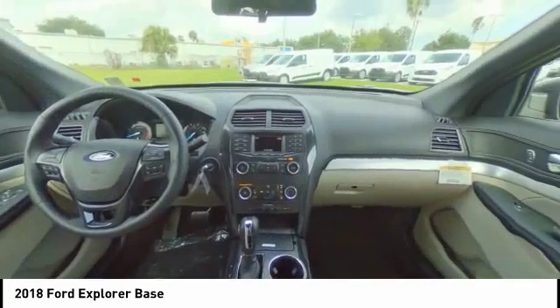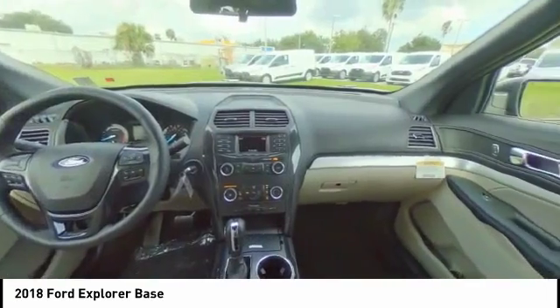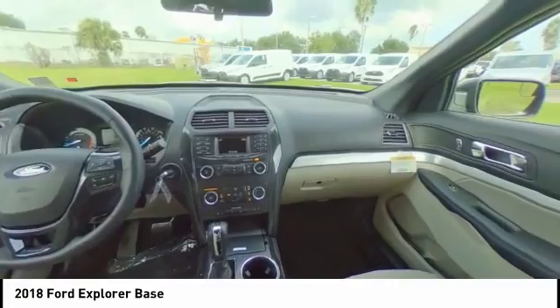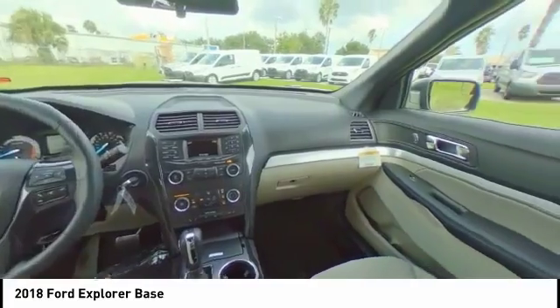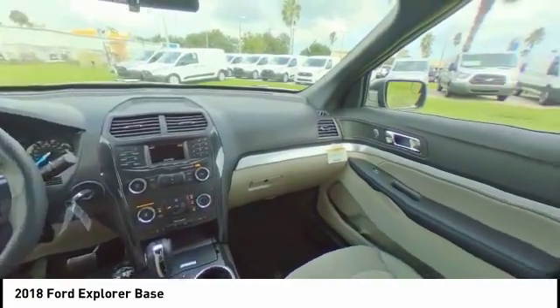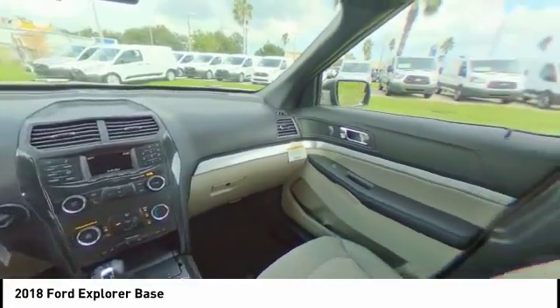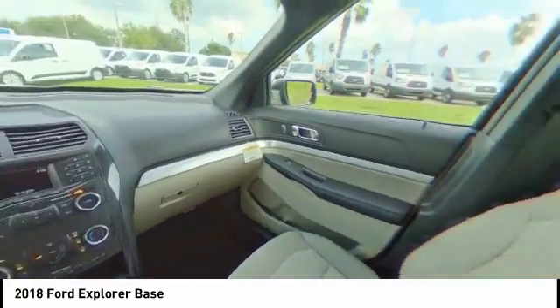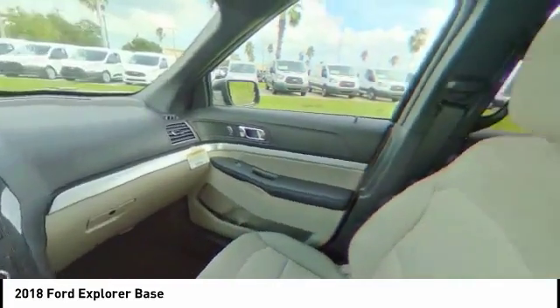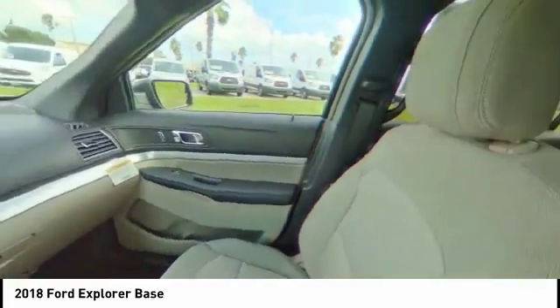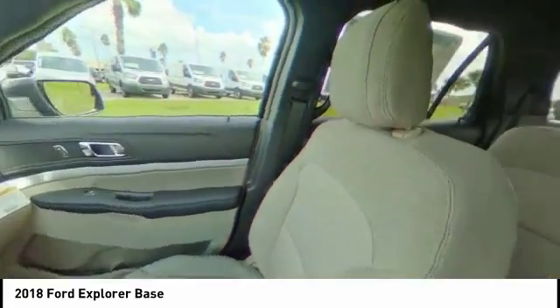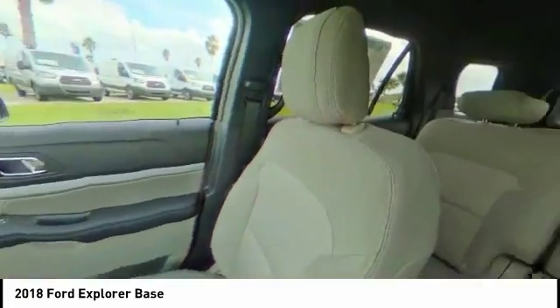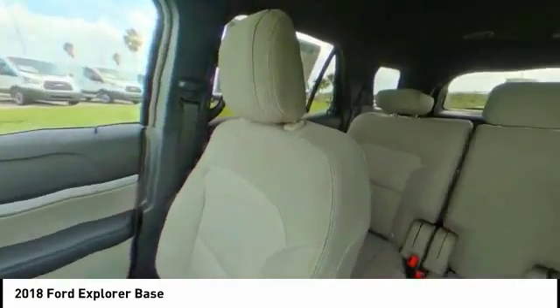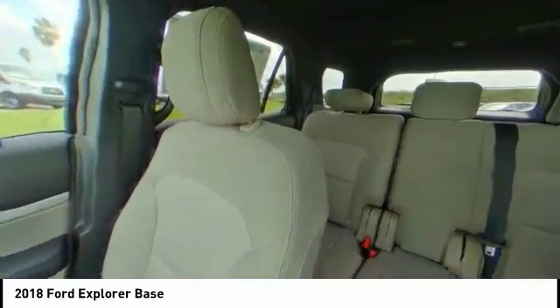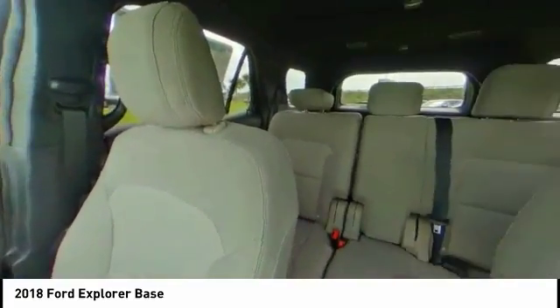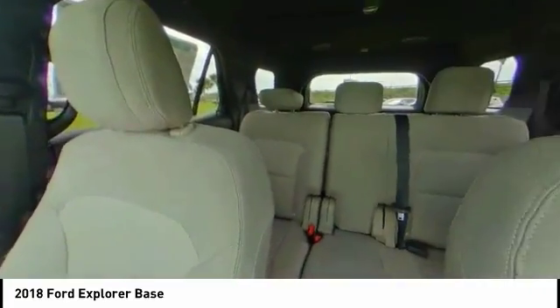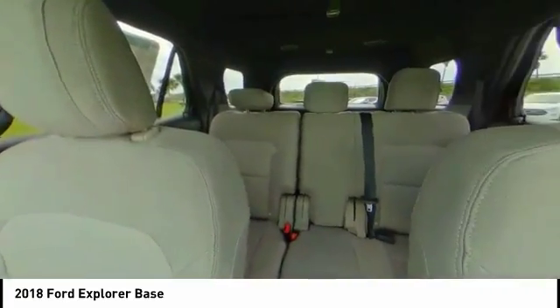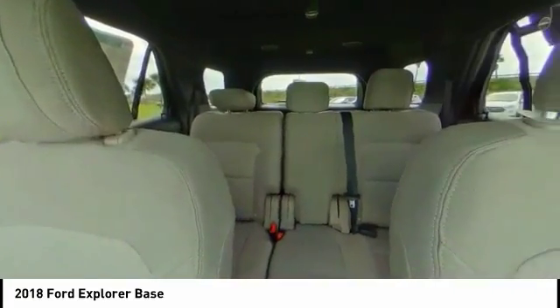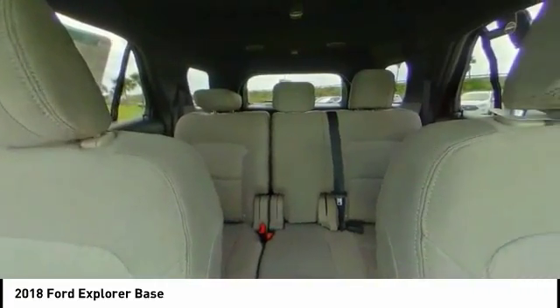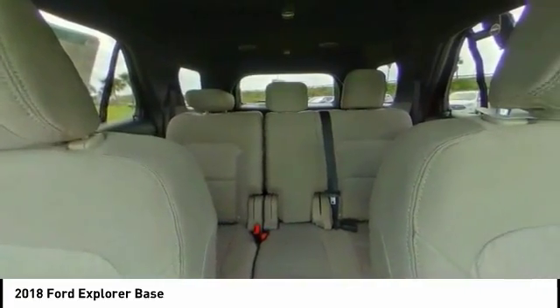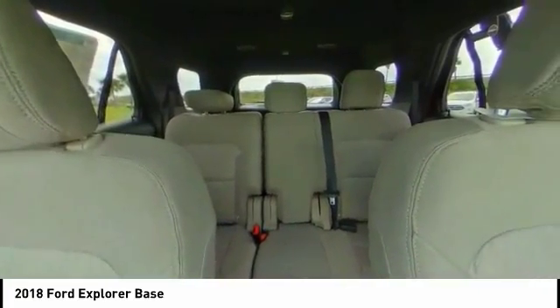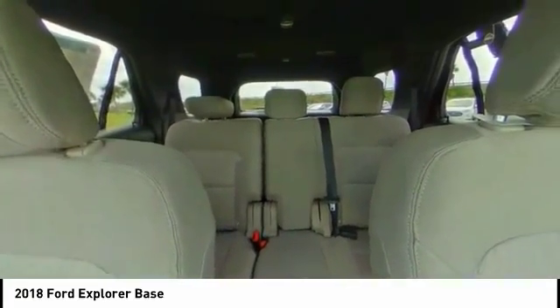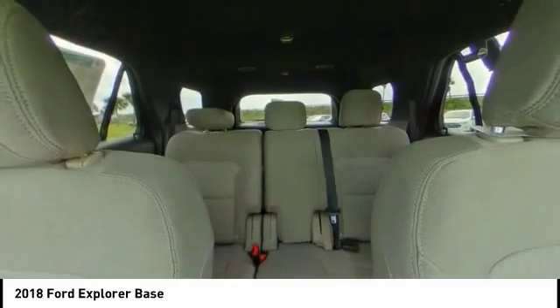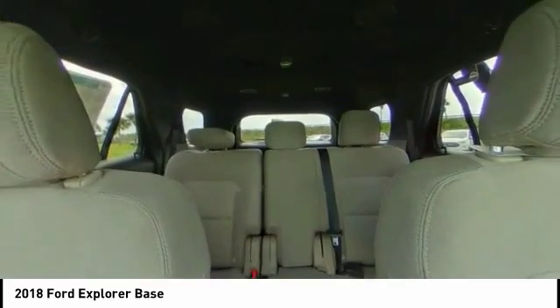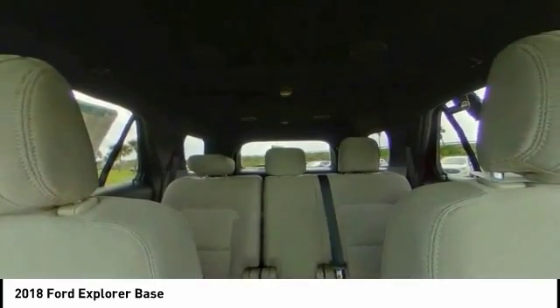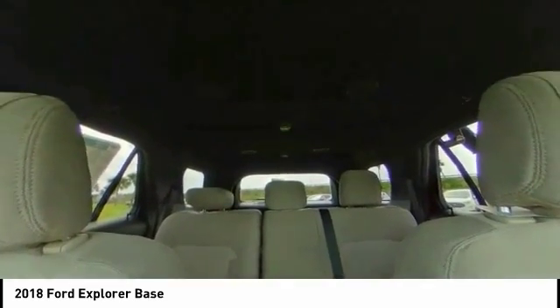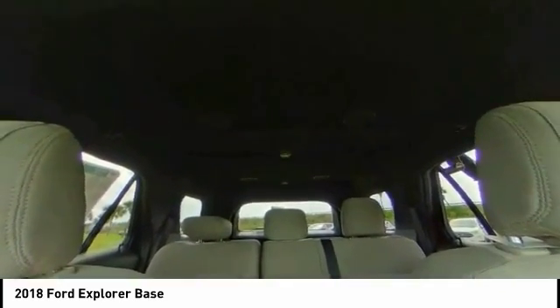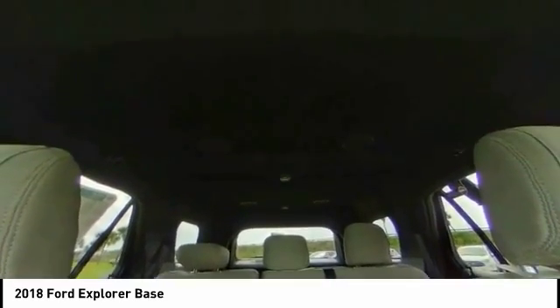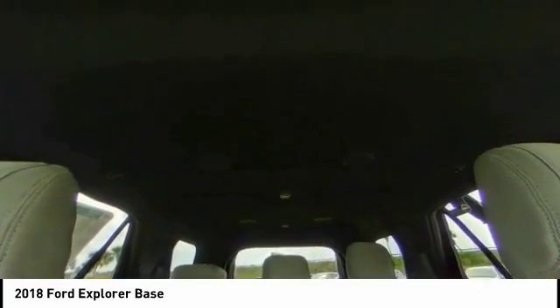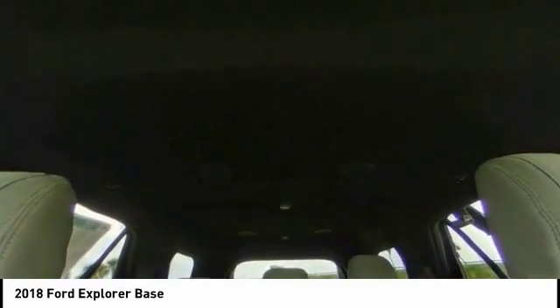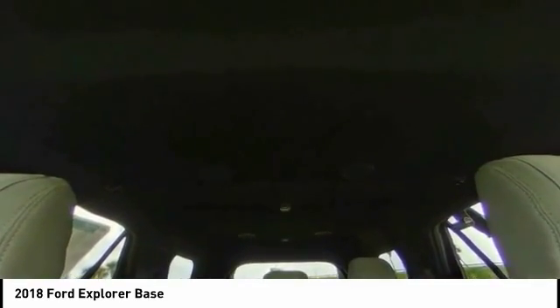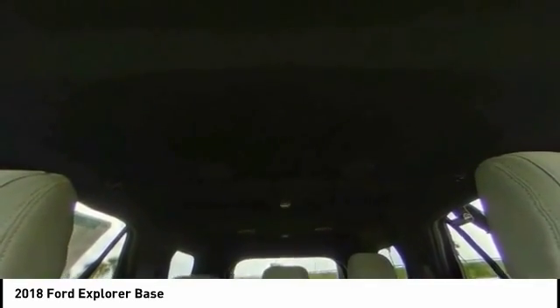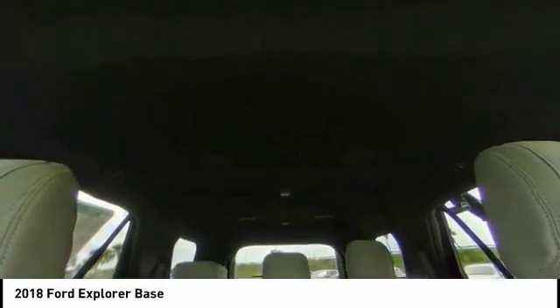This beauty is sure to make you the talk of the neighborhood. So call or drop in for a test drive today. We'll be right back.